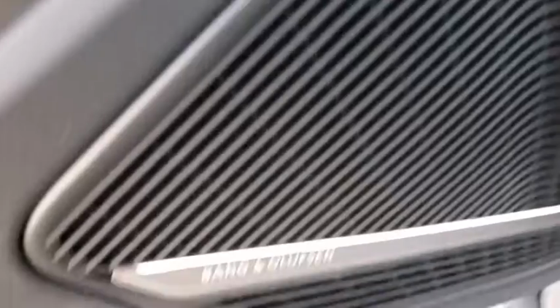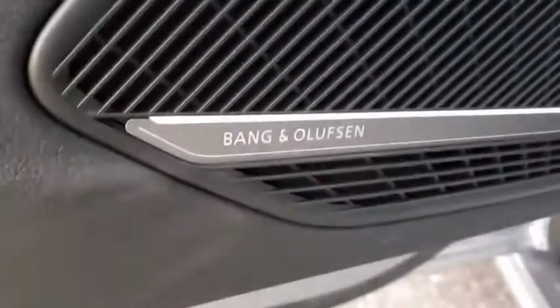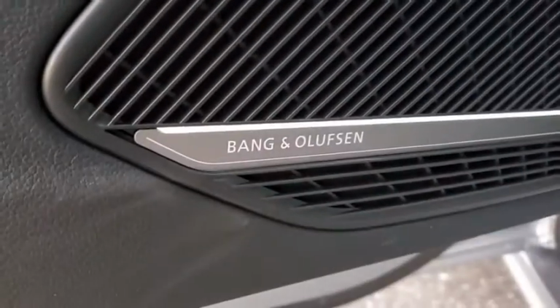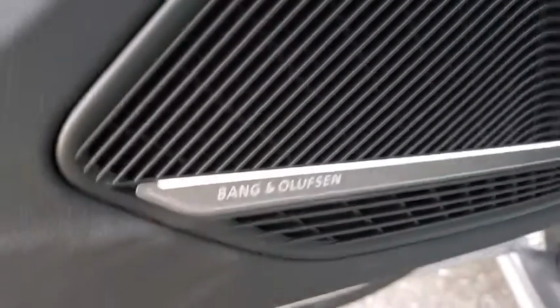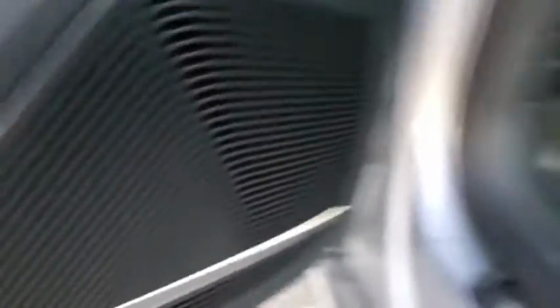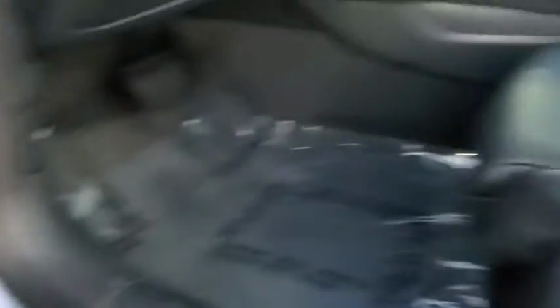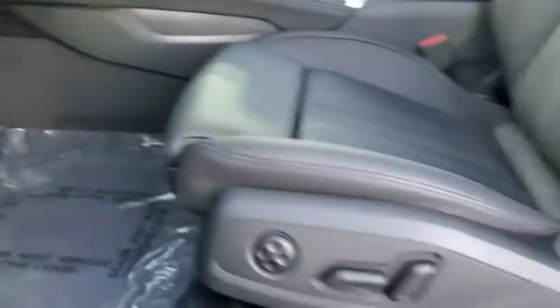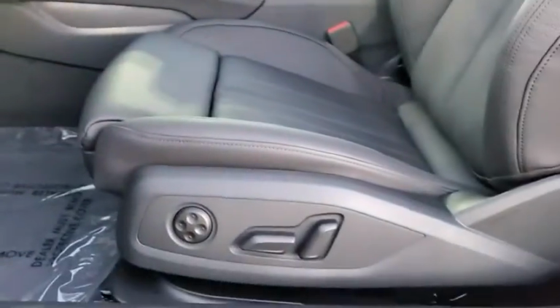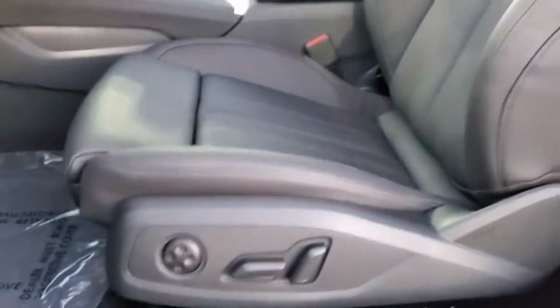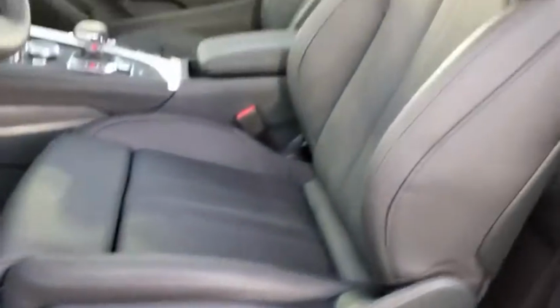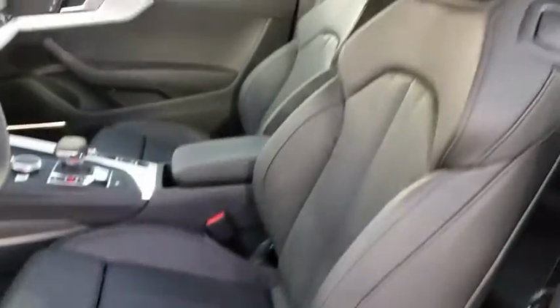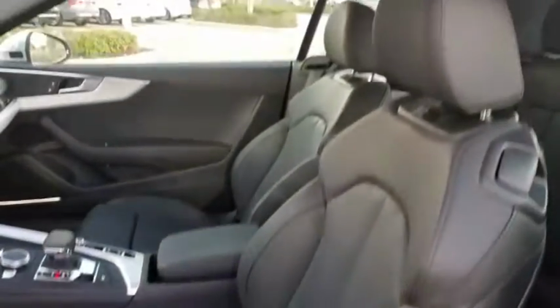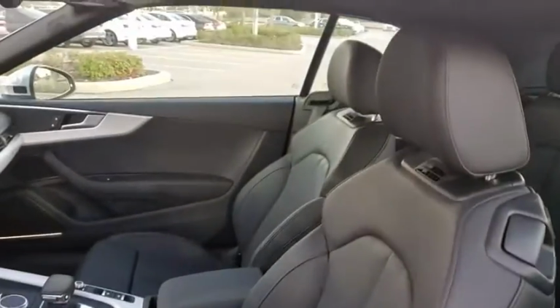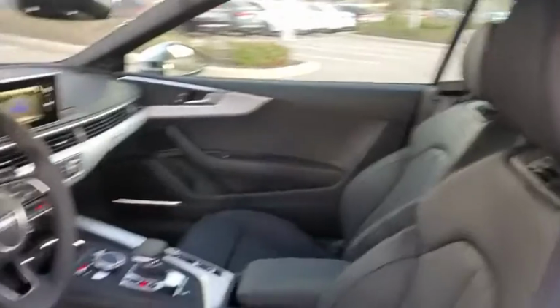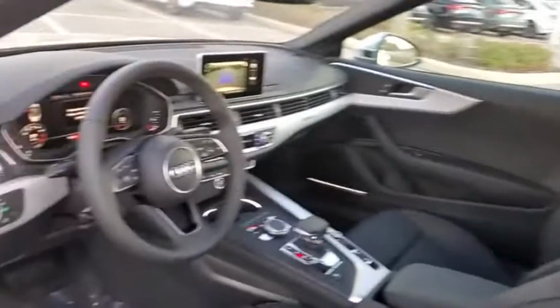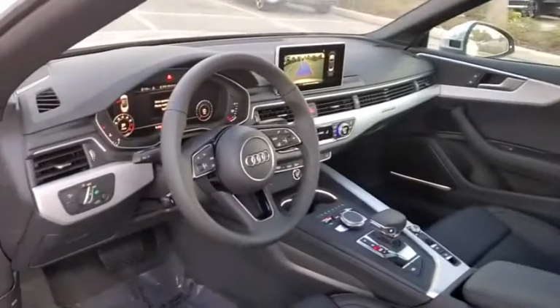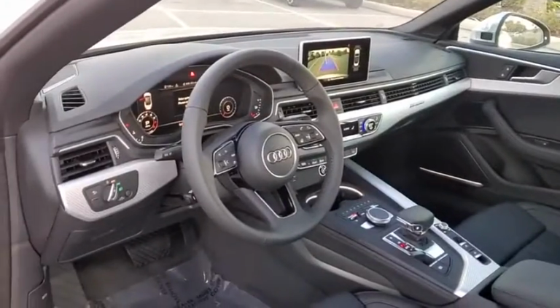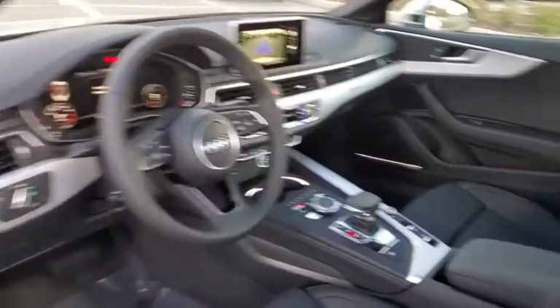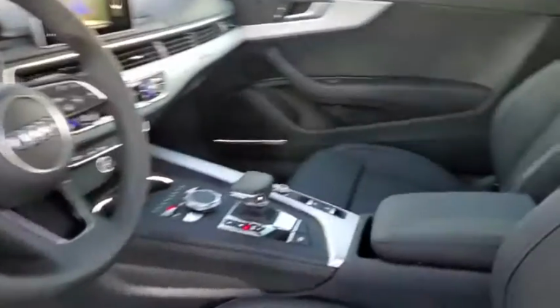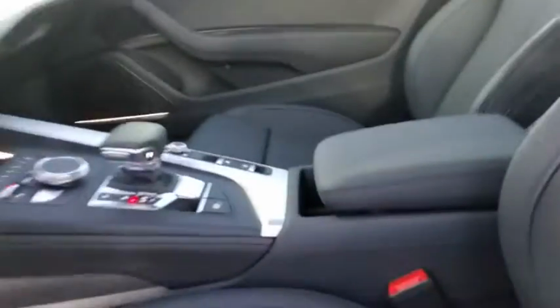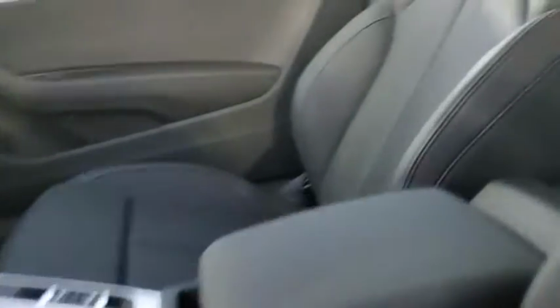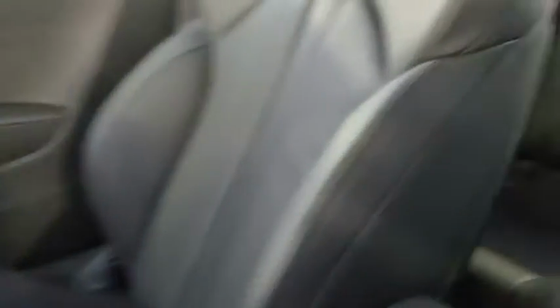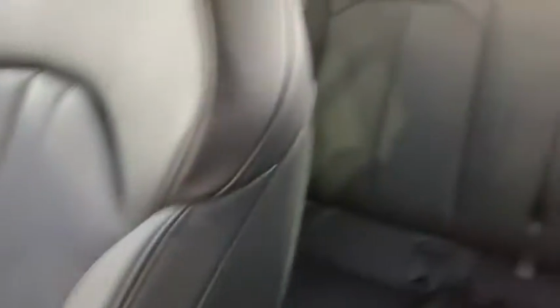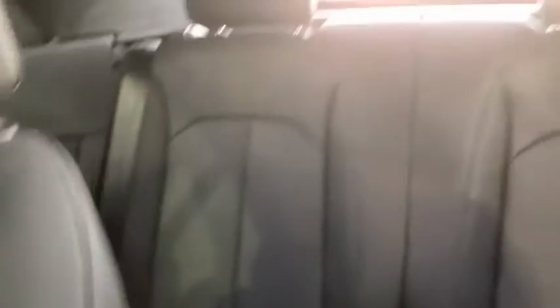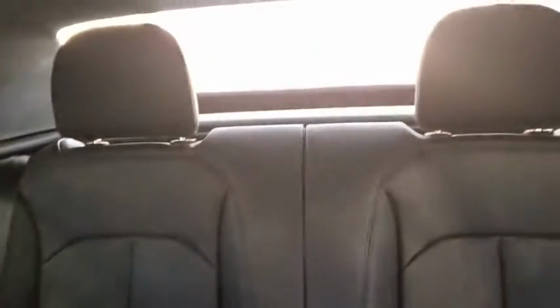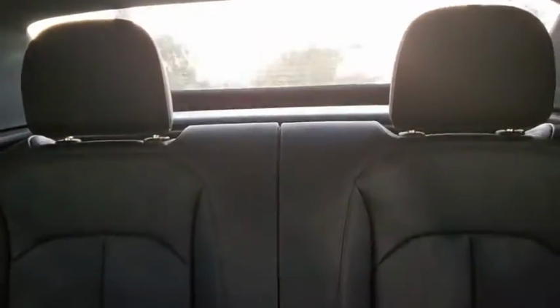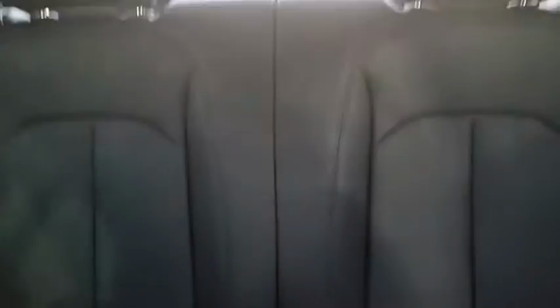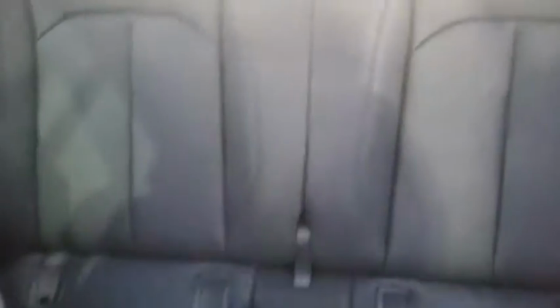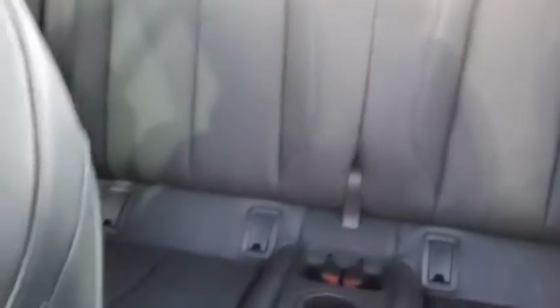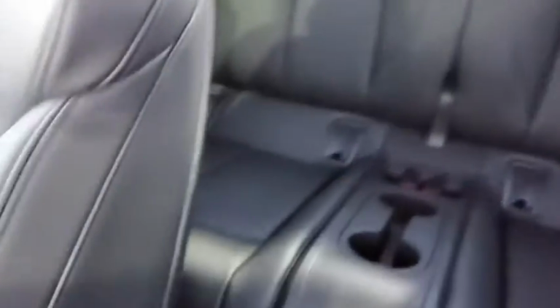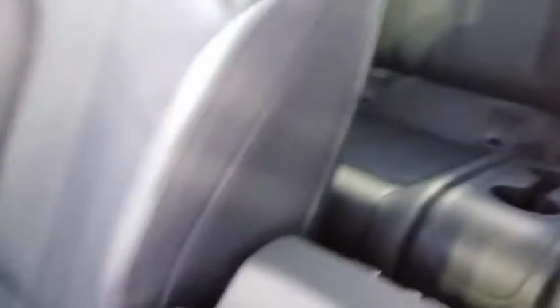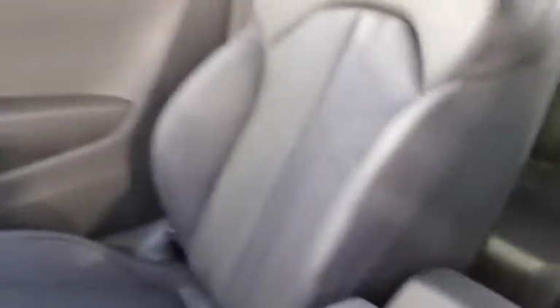Bluetooth, leather wrapped steering wheel, power steering, adjustable steering wheel, aluminum wheels, floor mats, four-wheel disc brakes, auto dimming rear view mirror, cruise control, rear defrost, AM FM stereo radio.